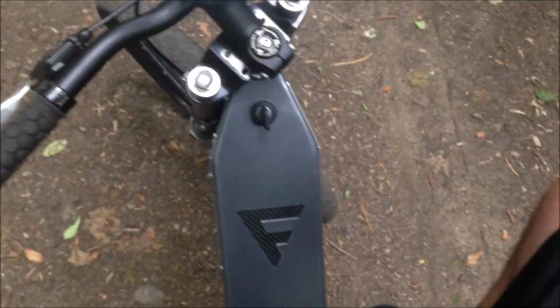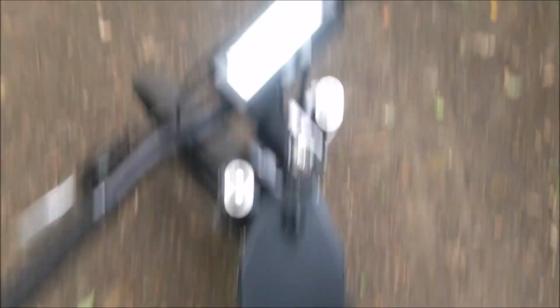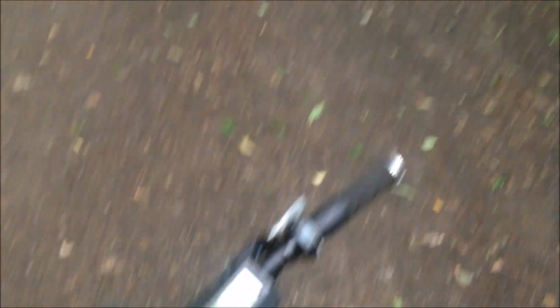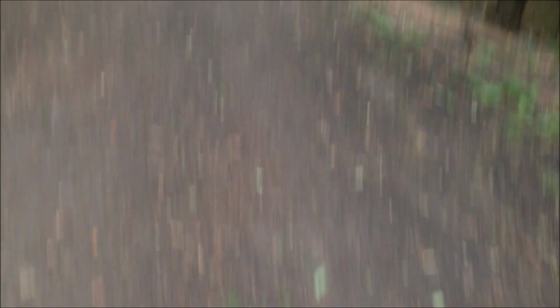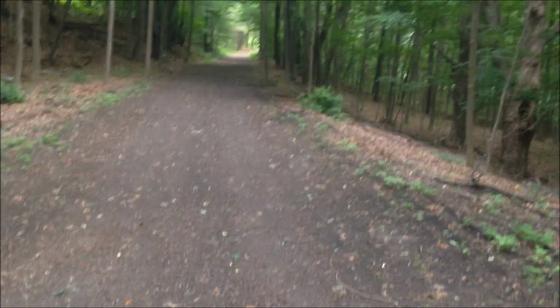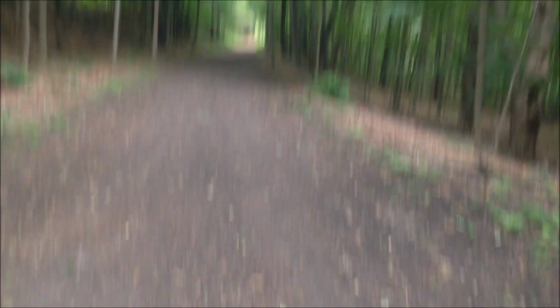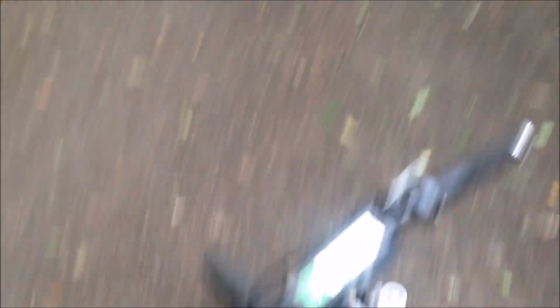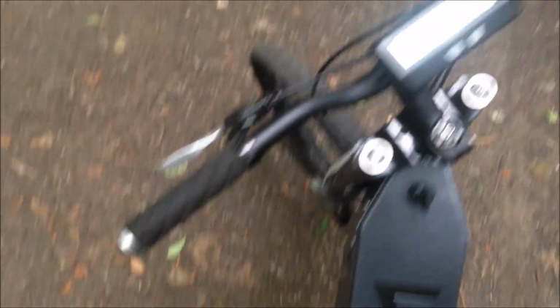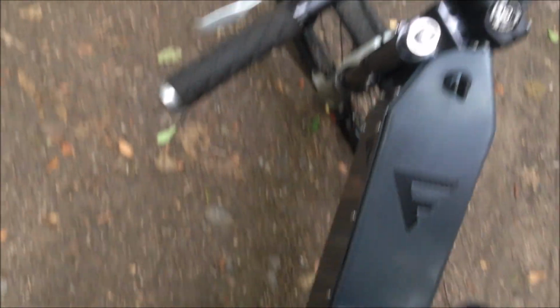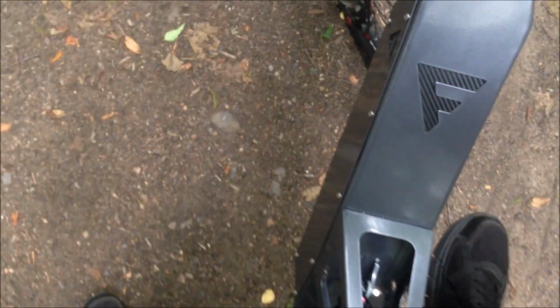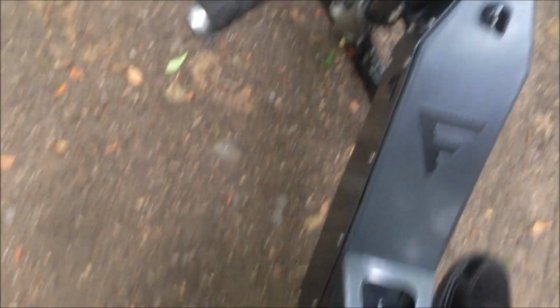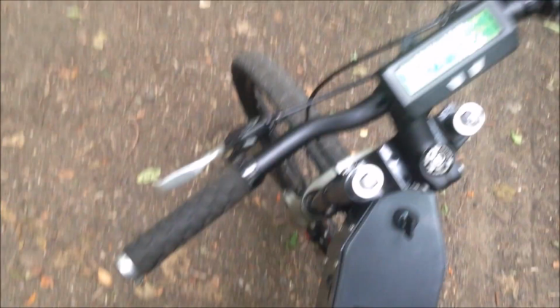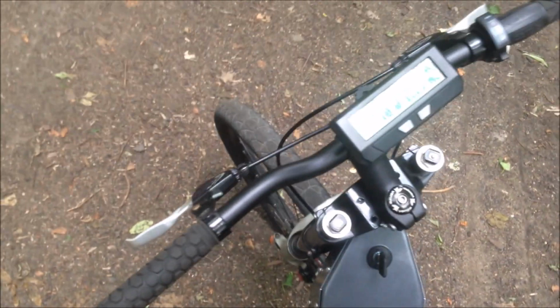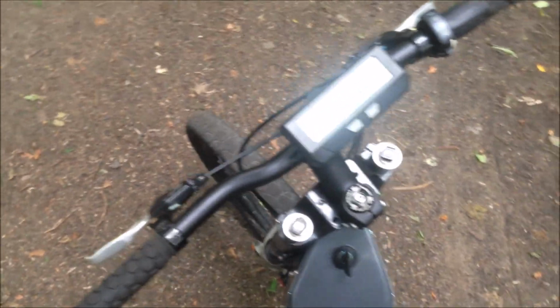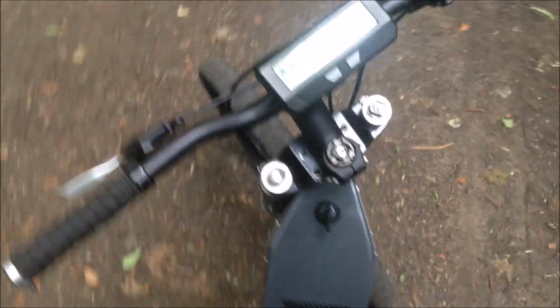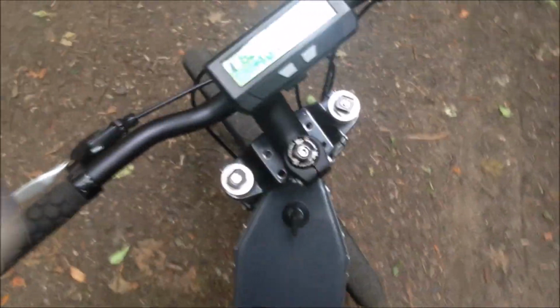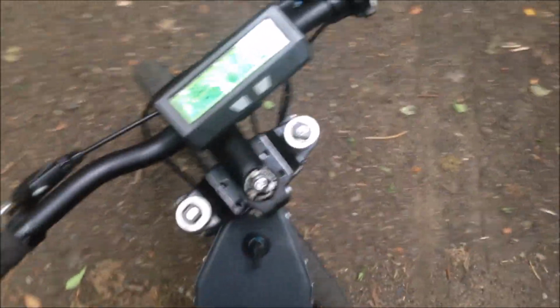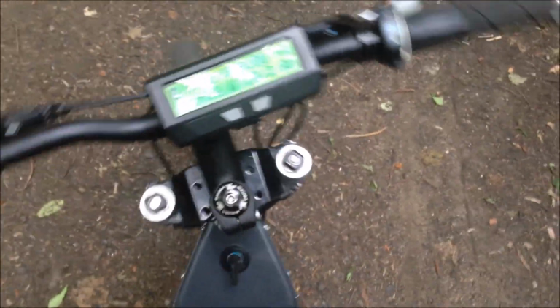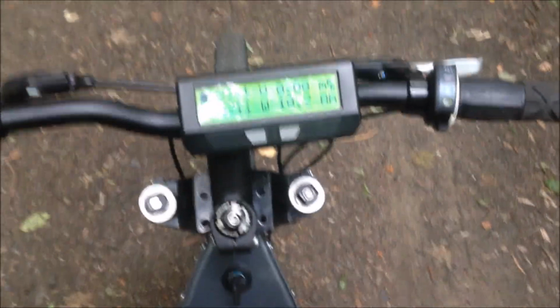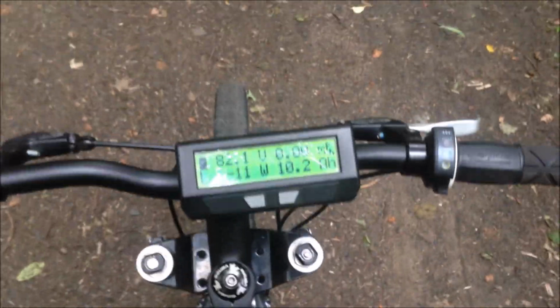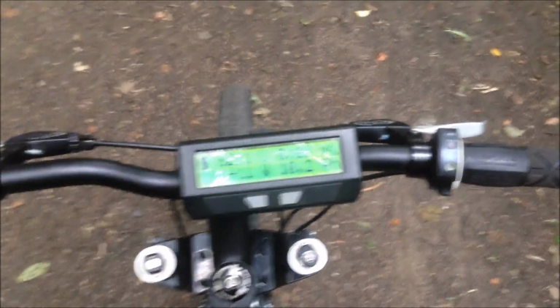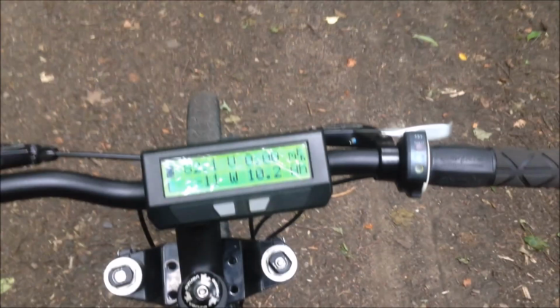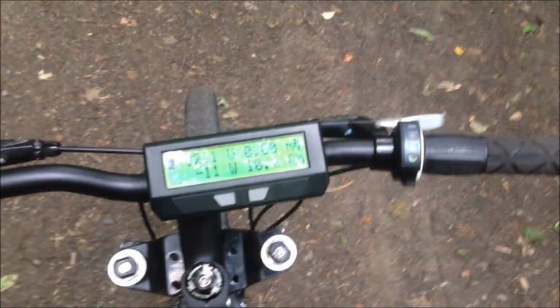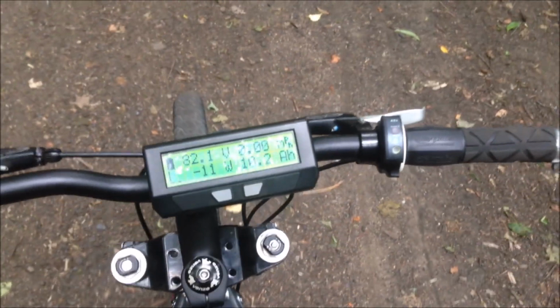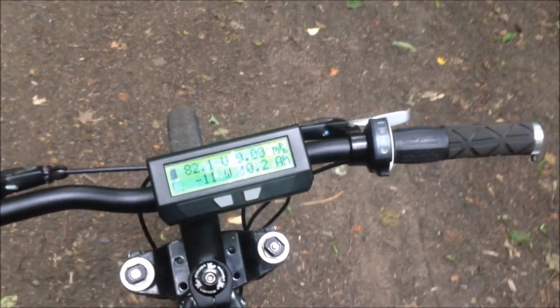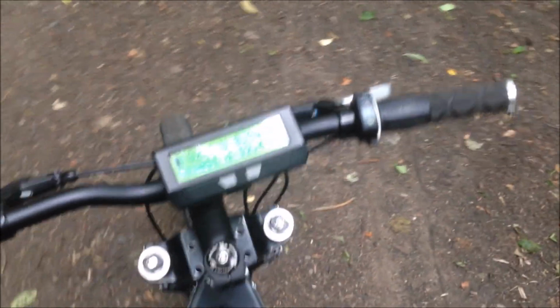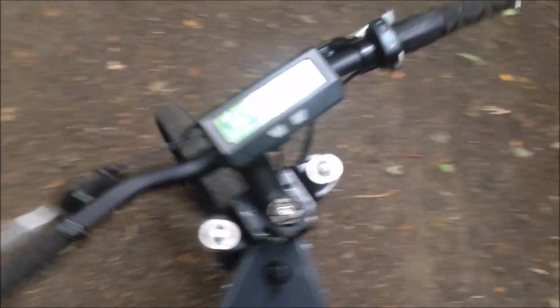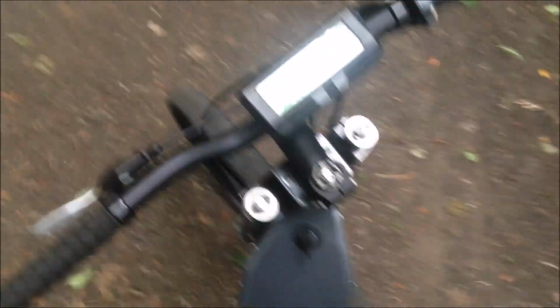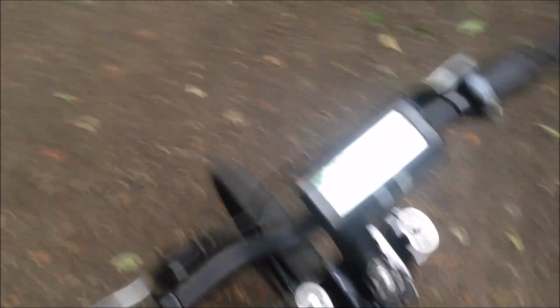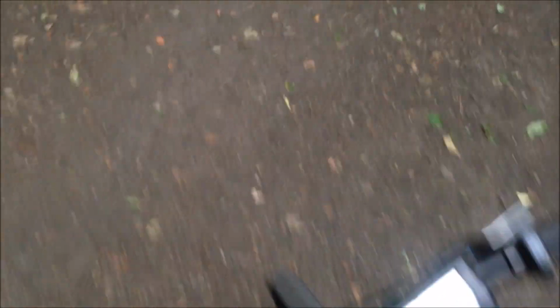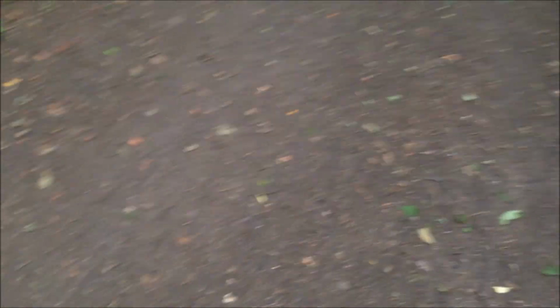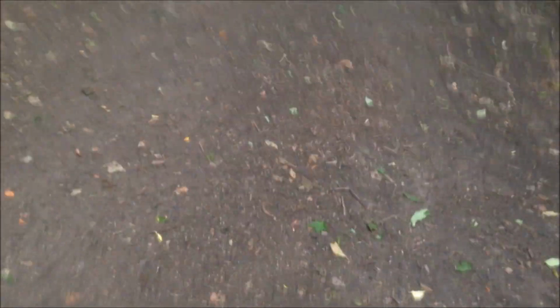Doing a quick little video out on the trail today. It's really moist out, like it's about to rain. My batteries were fully charged before I got to the trail, so let's see what I can do here.